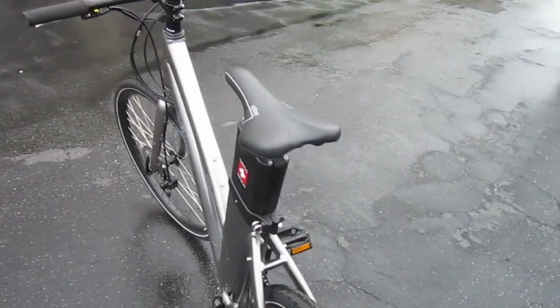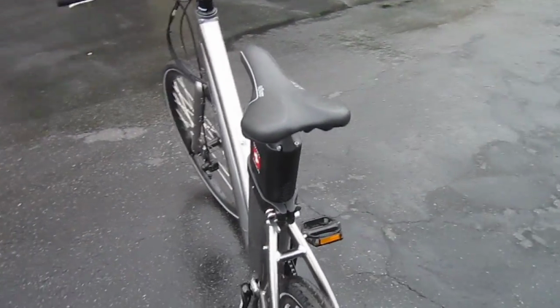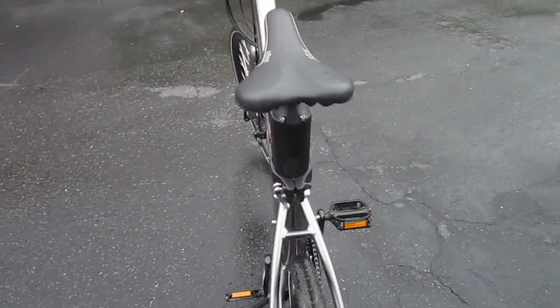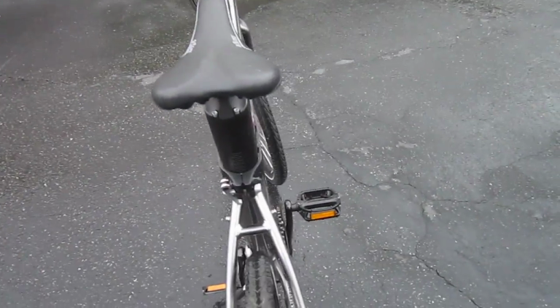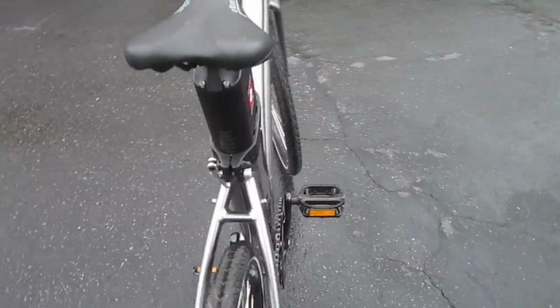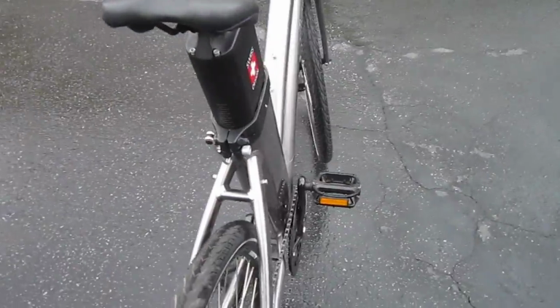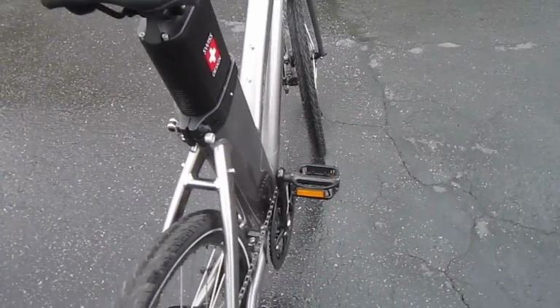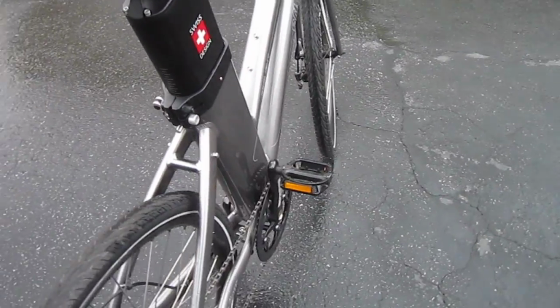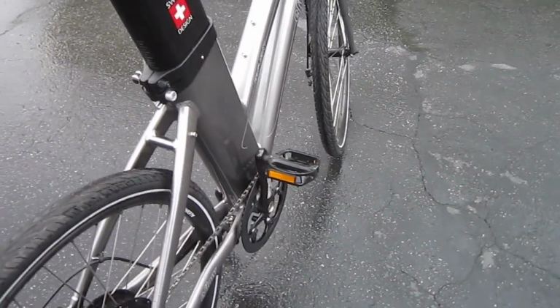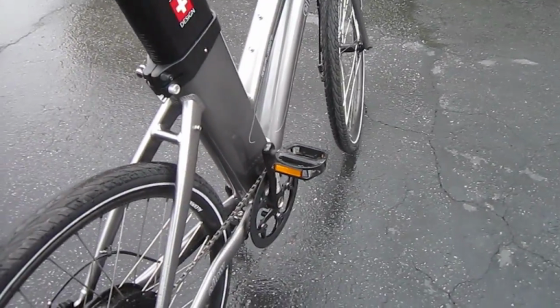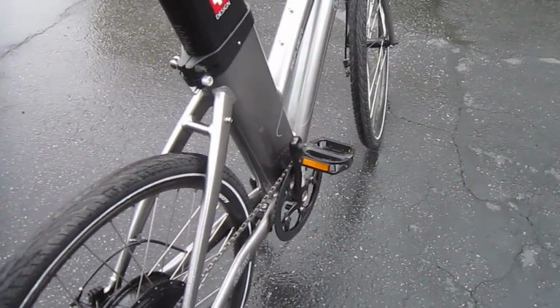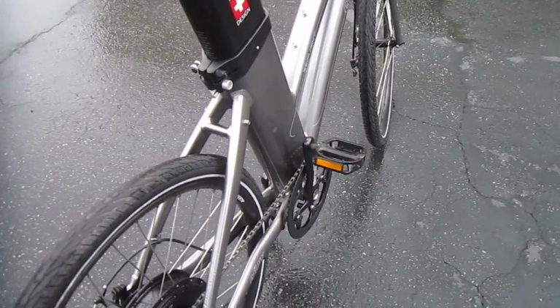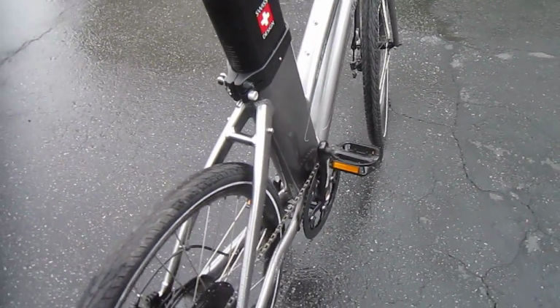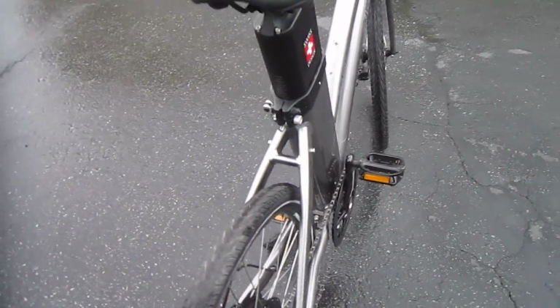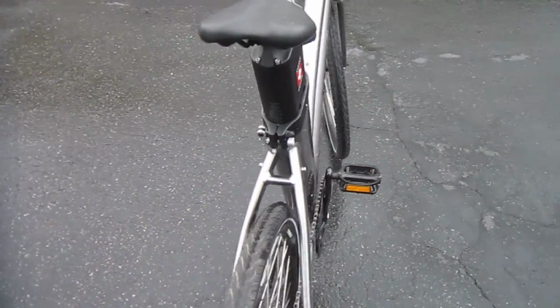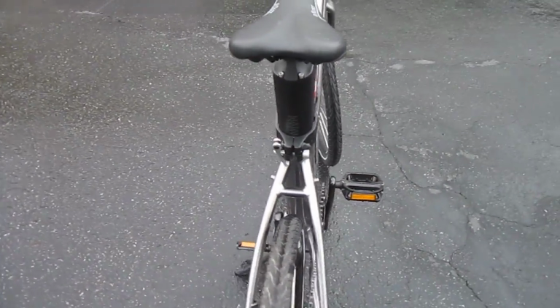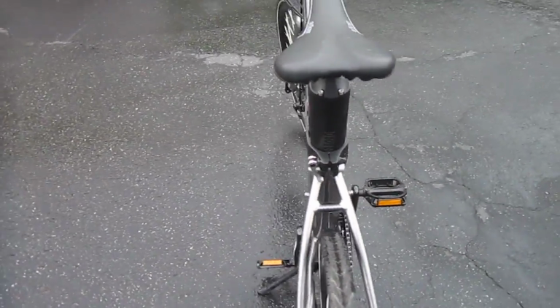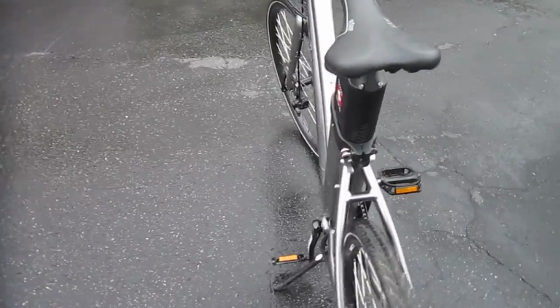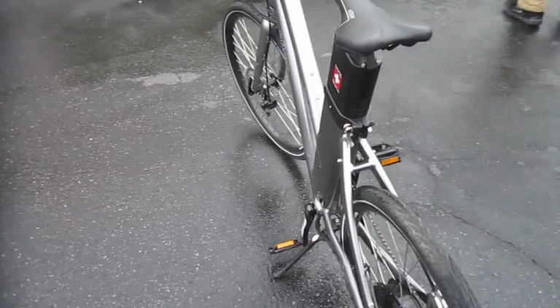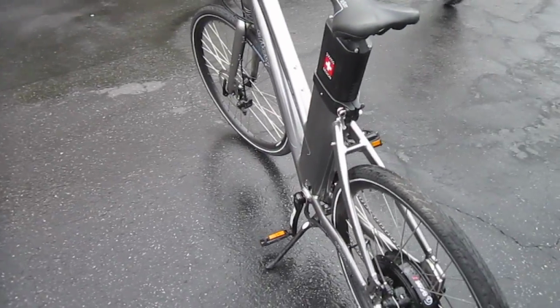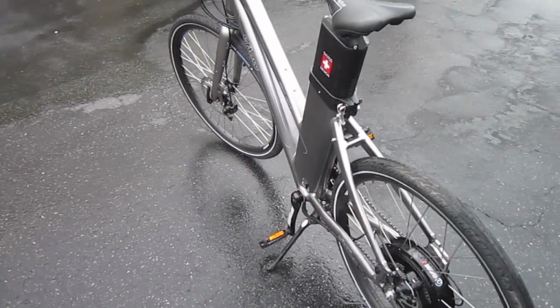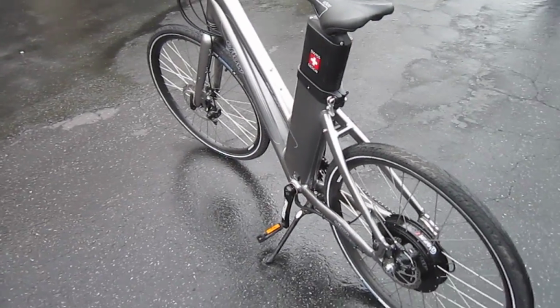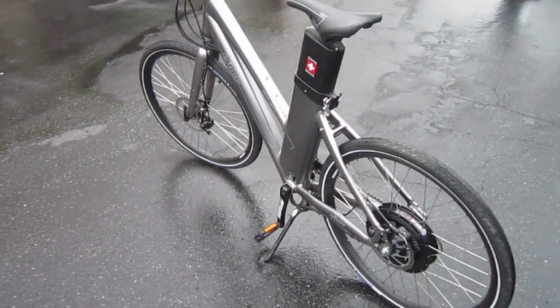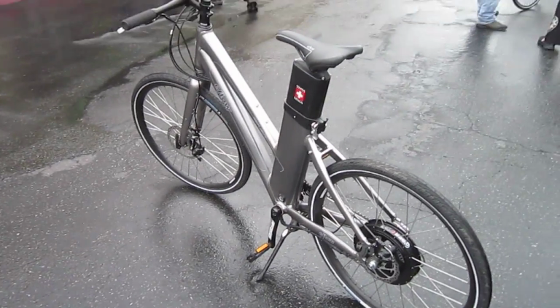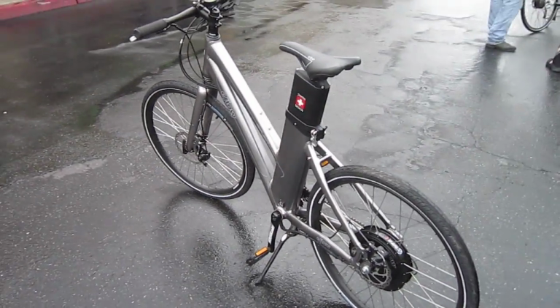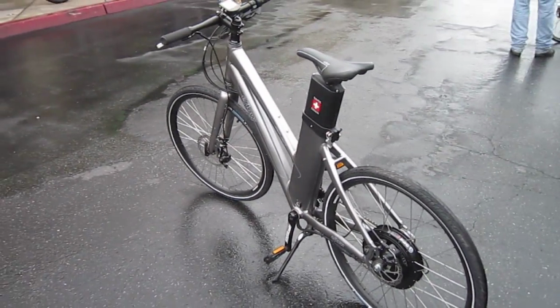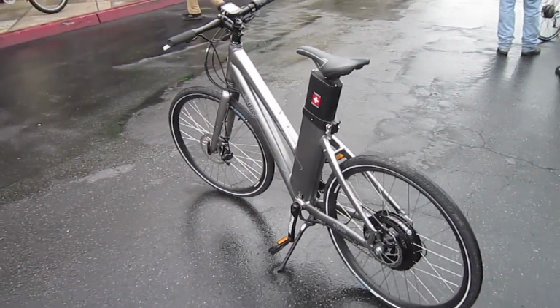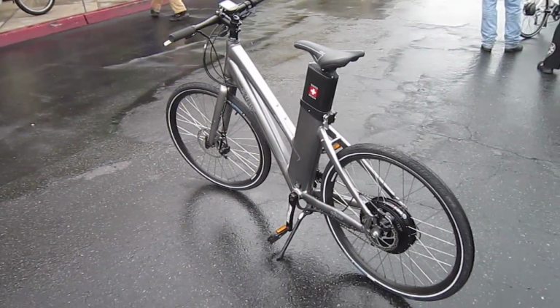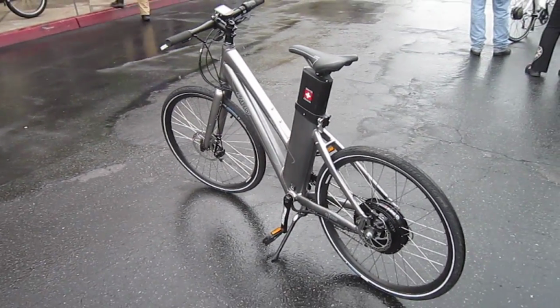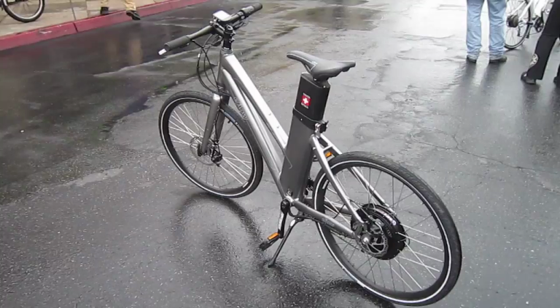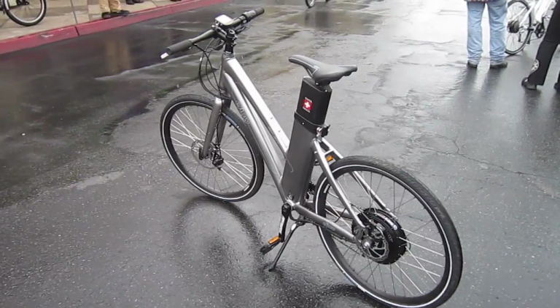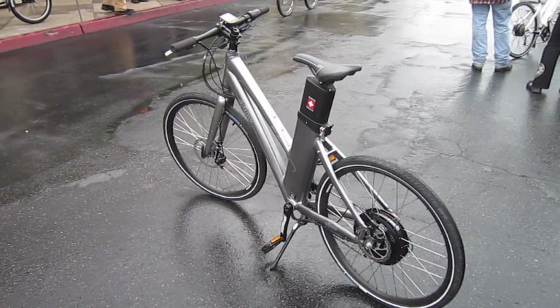Another thing they changed on this bike is it has a single speed front chain ring. On an E-bike, you really don't need all those extra gears anyhow — most E-bikes having too many gears is not helping you. The power makes such a big difference.